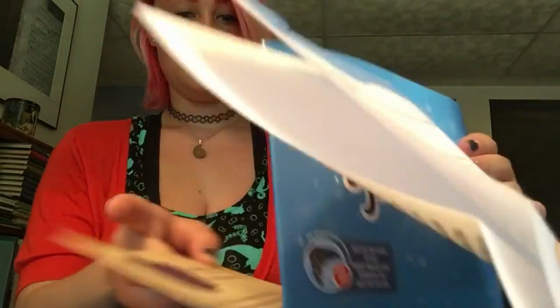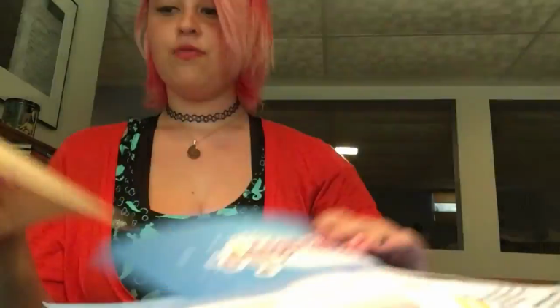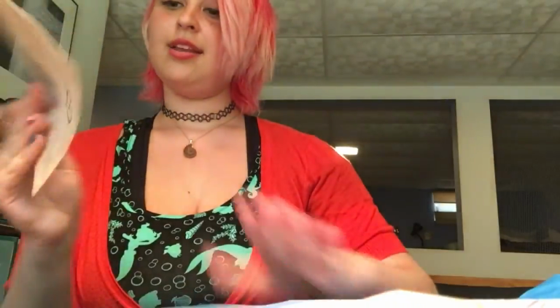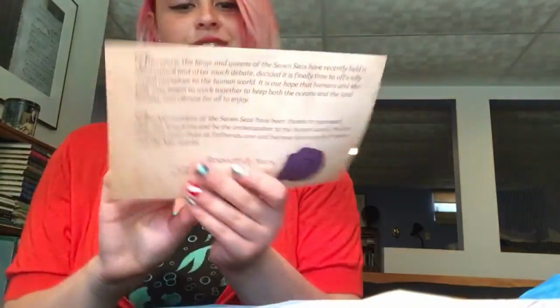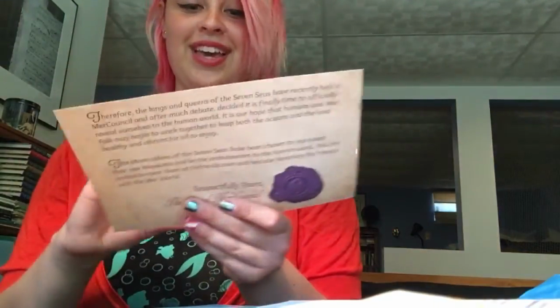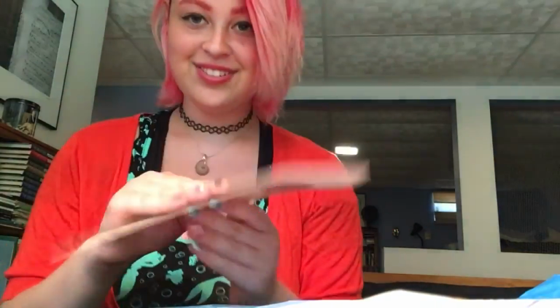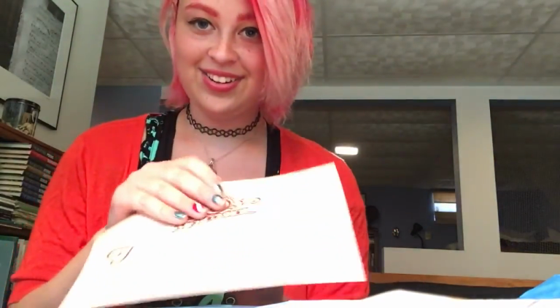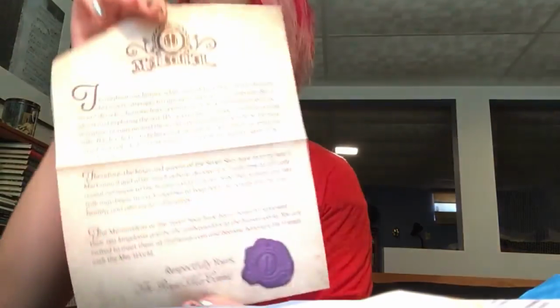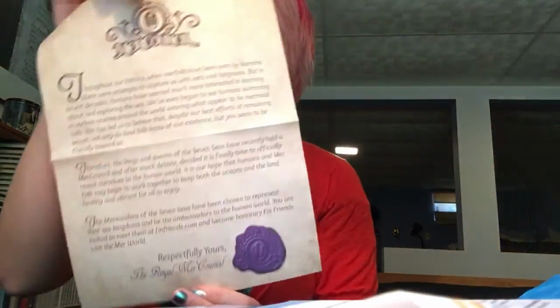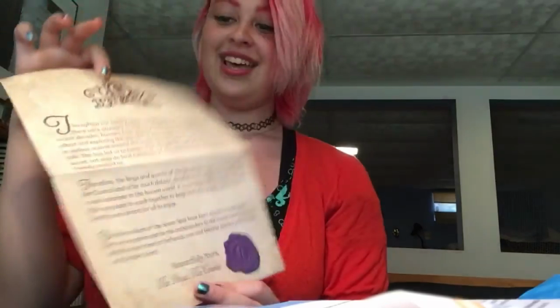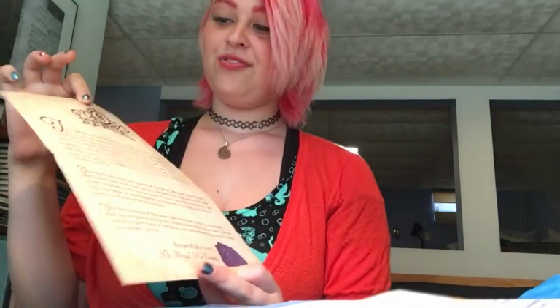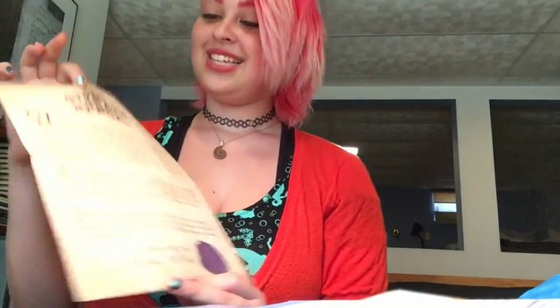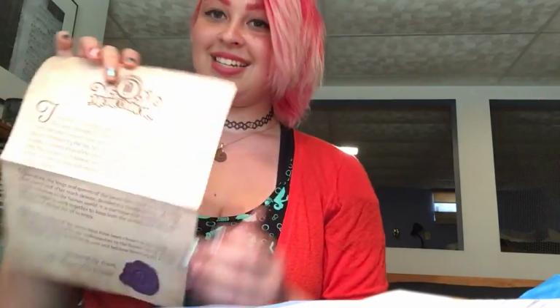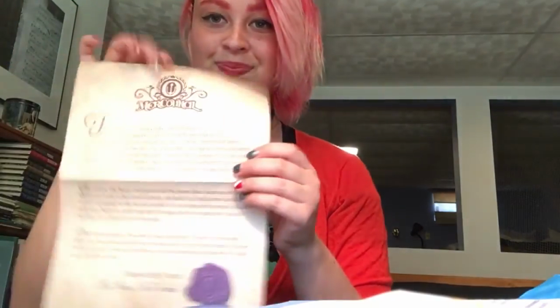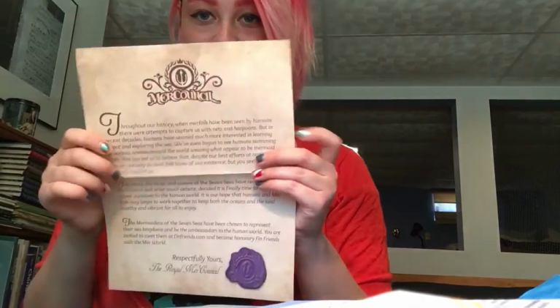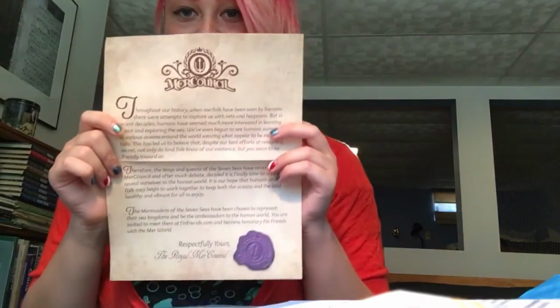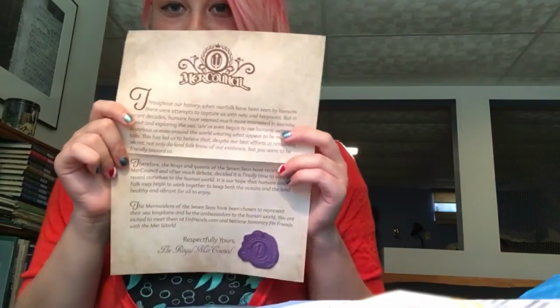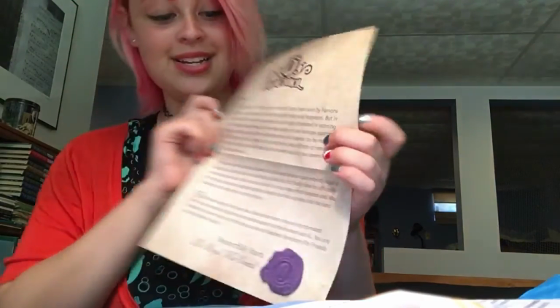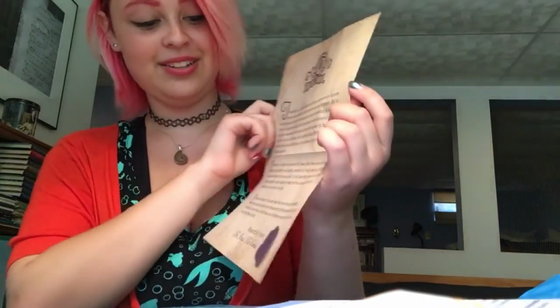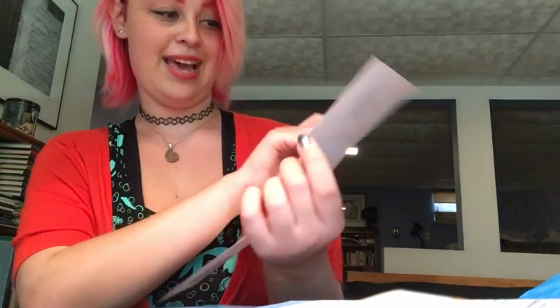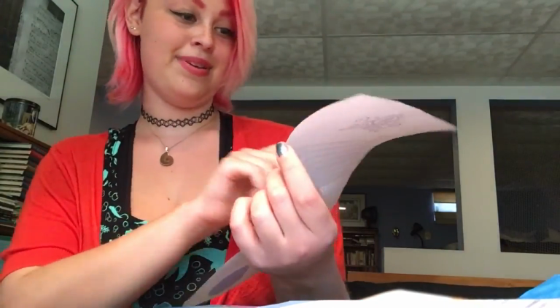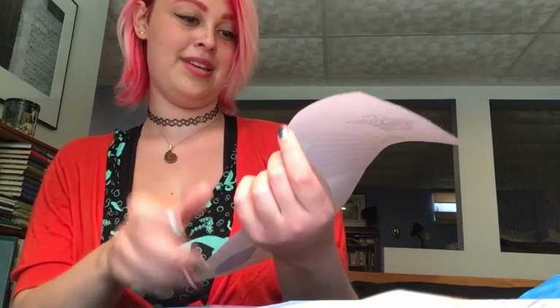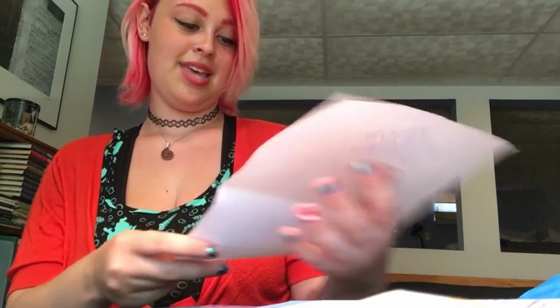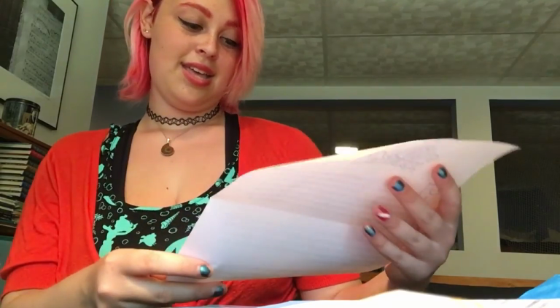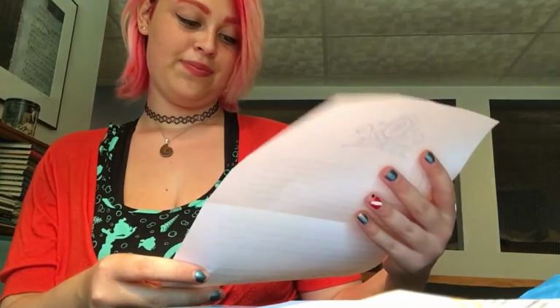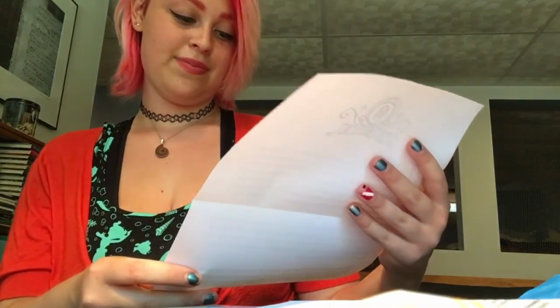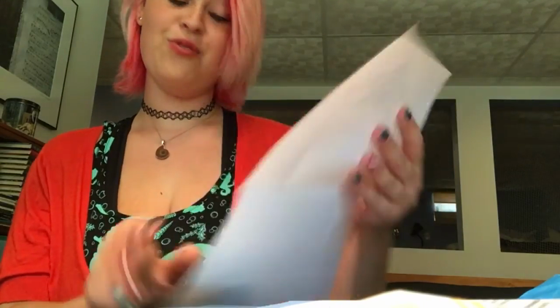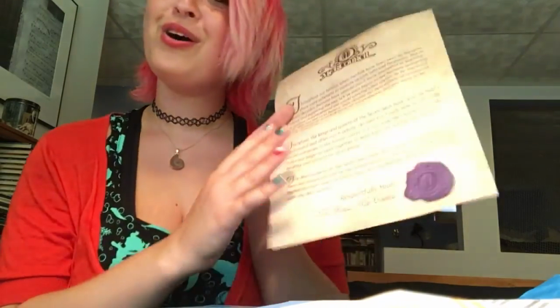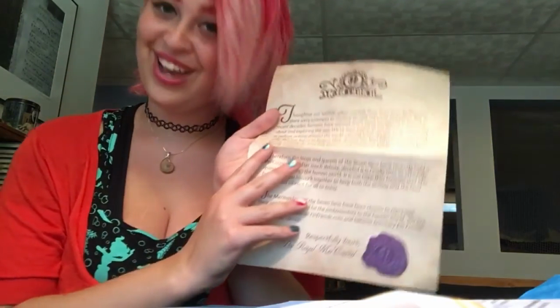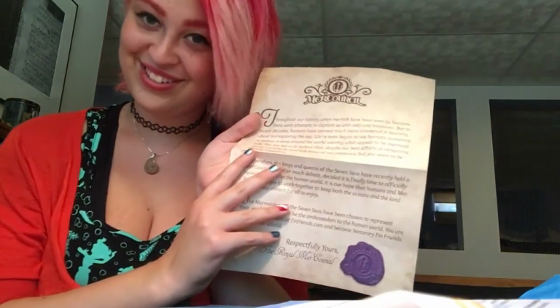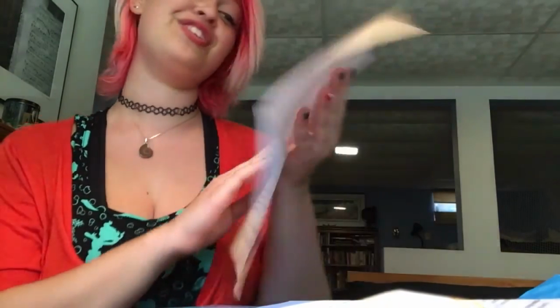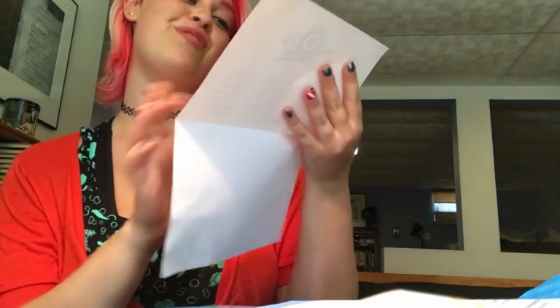Next off, you get a little certificate, which is really cute. It looks like it's on fancy archaic paper. It's got a little stamp — the Royal Mer Council — so I'm officially a mermaid.